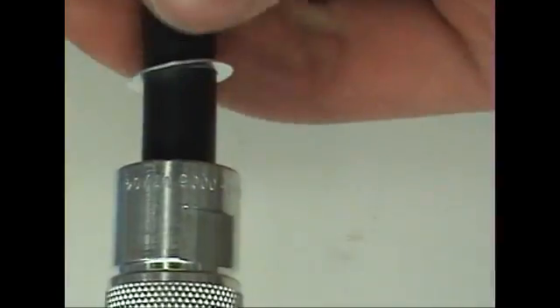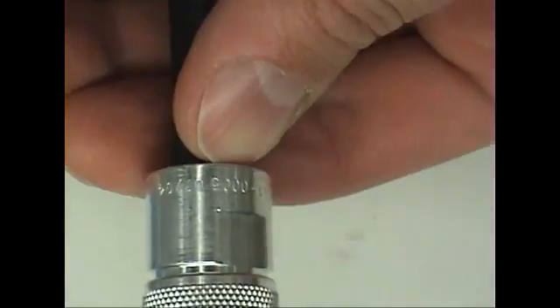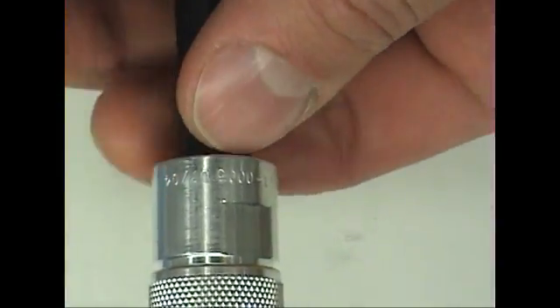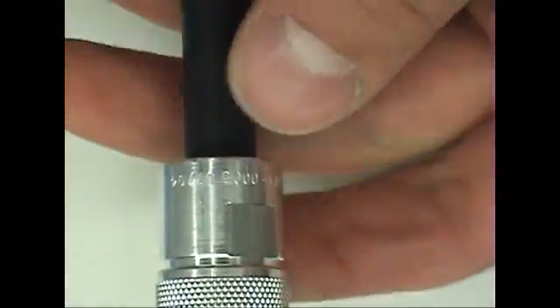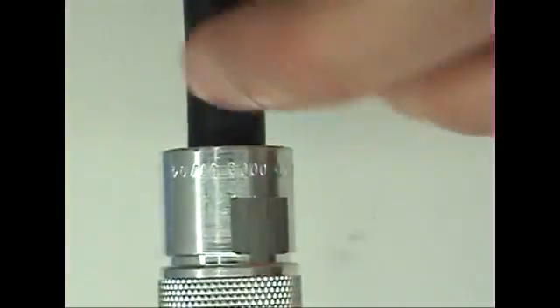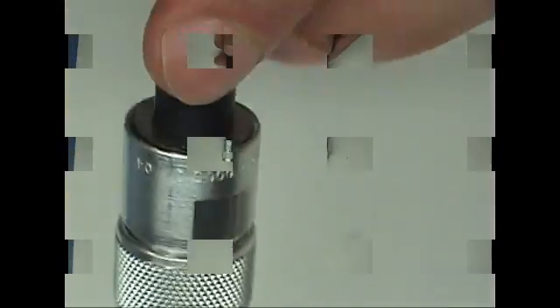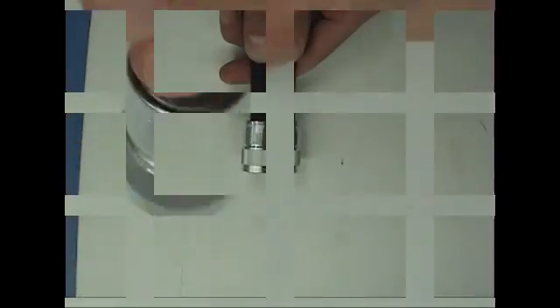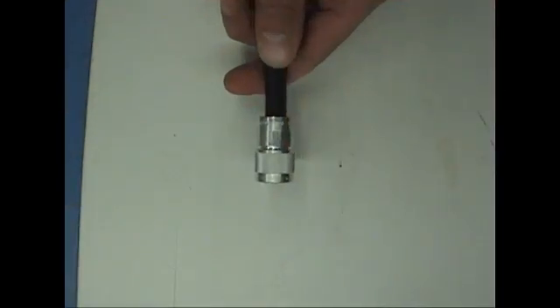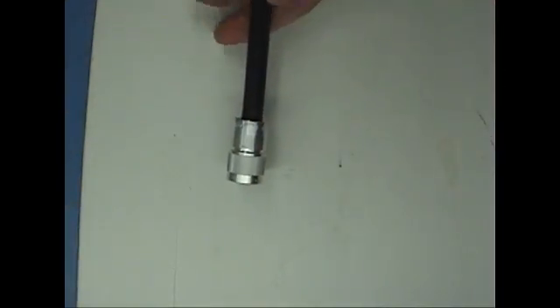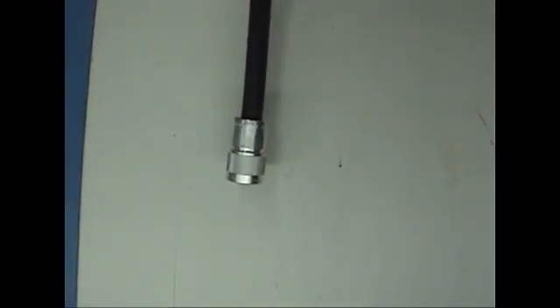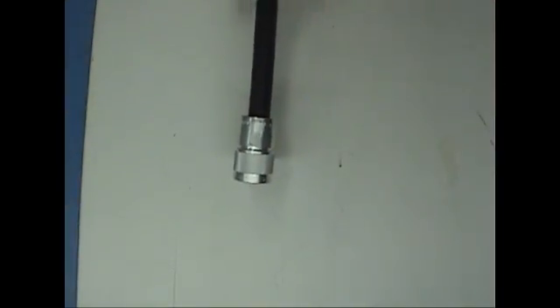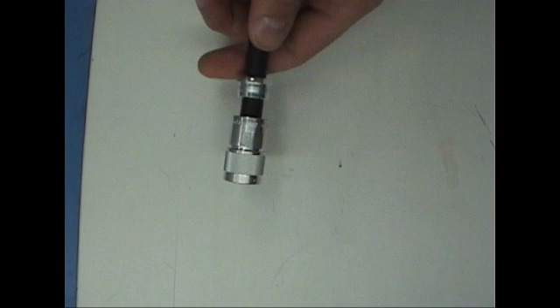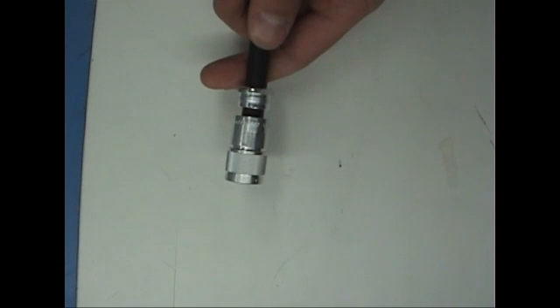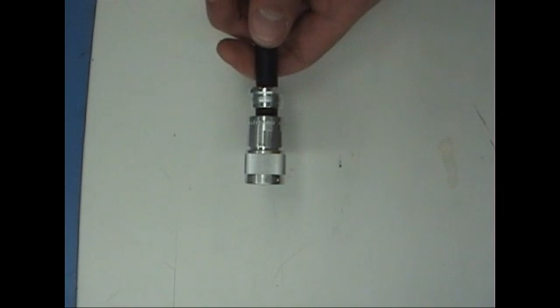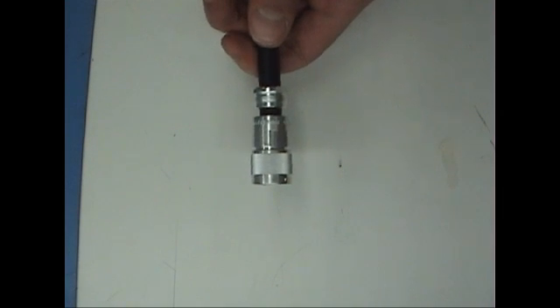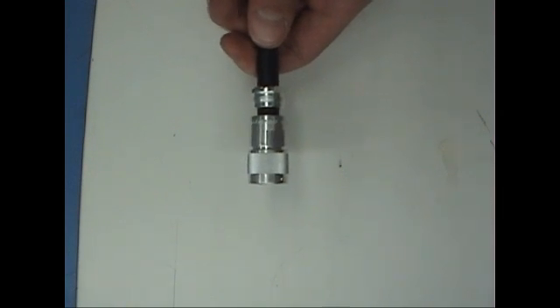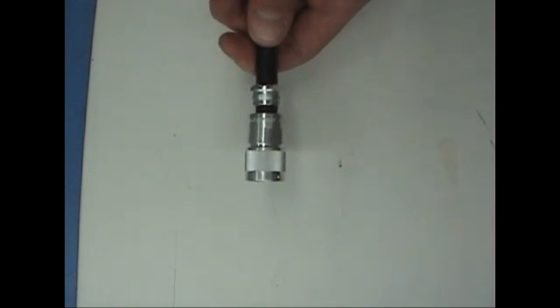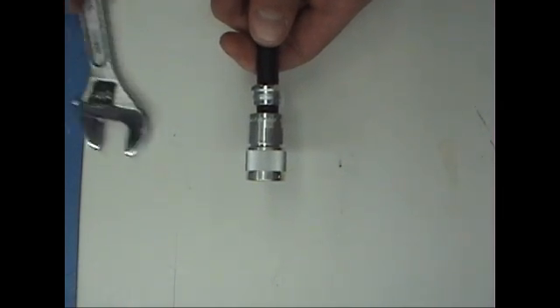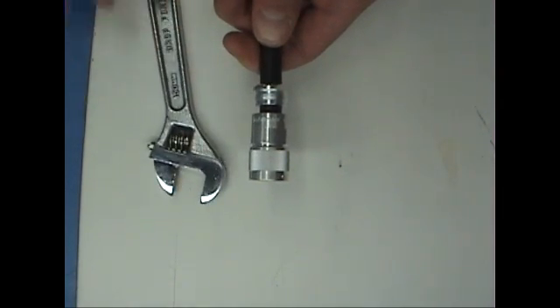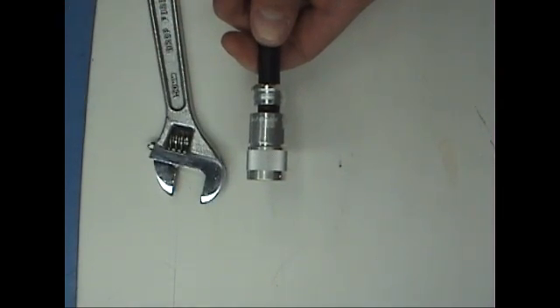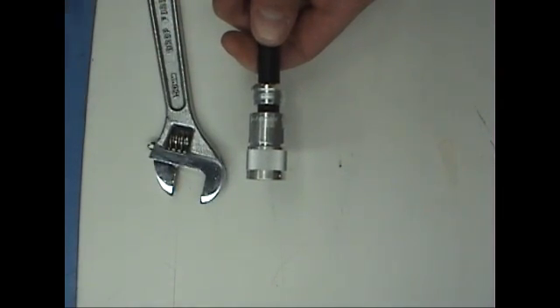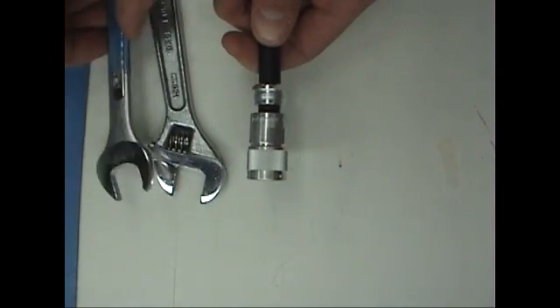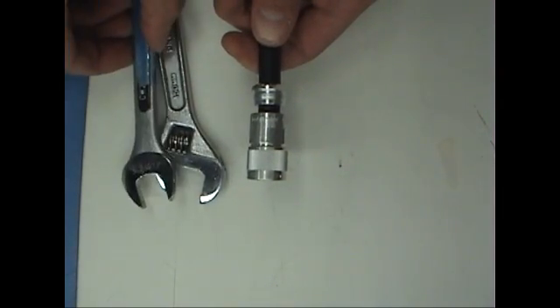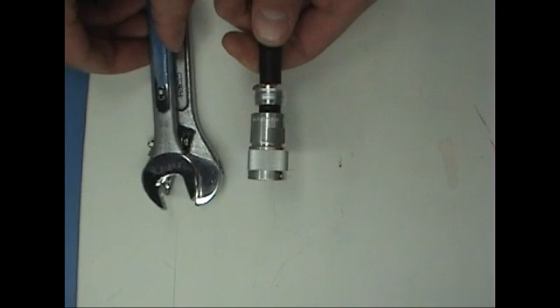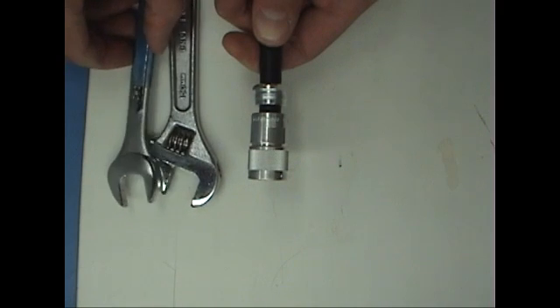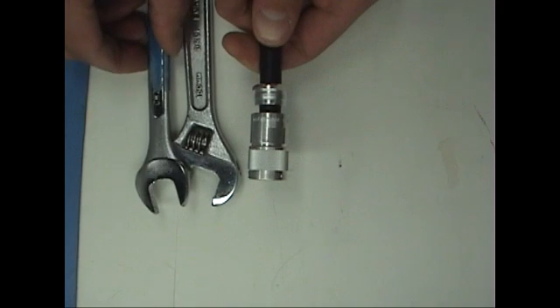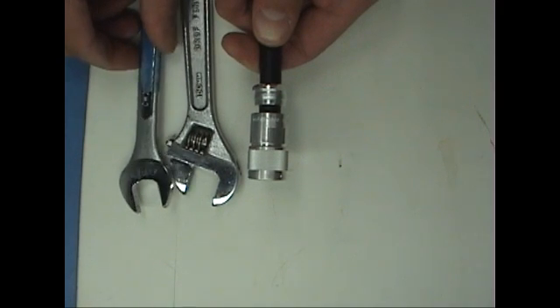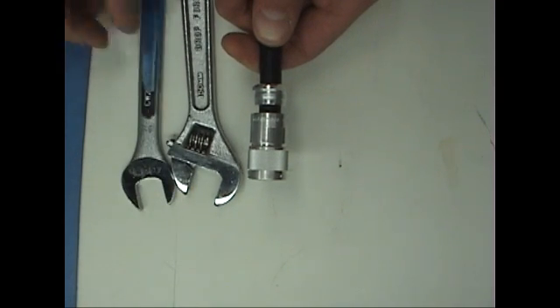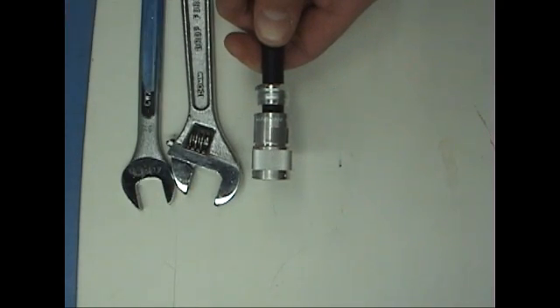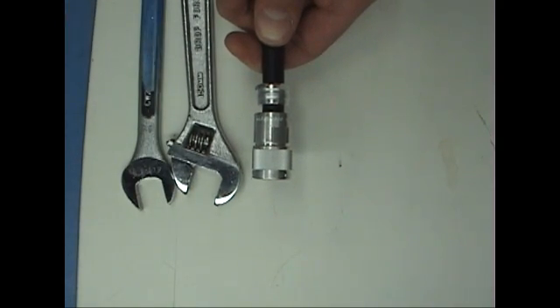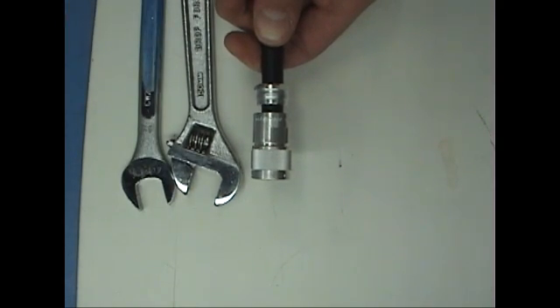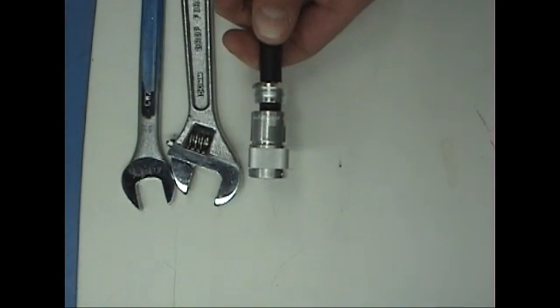Slide the washer into the body, then slide the clamp nut up to the body and use two wrenches to tighten the clamp nut onto the body.